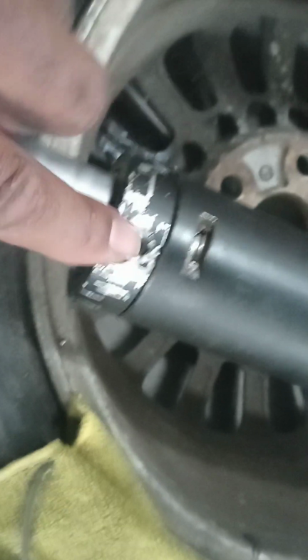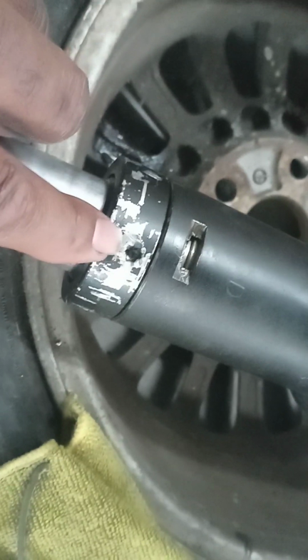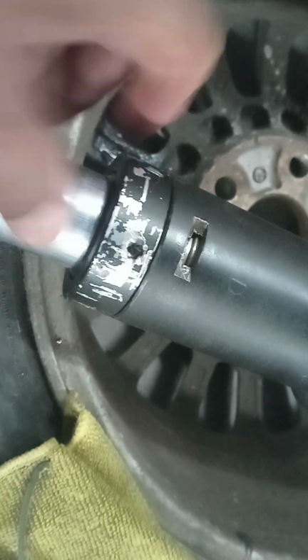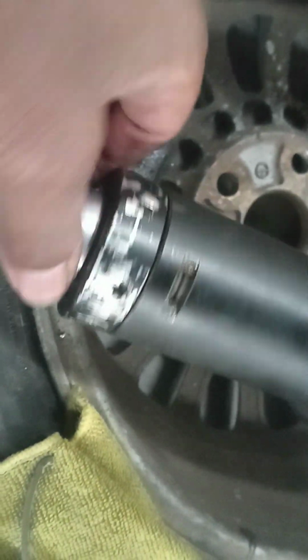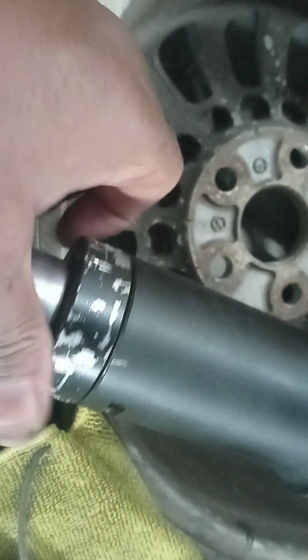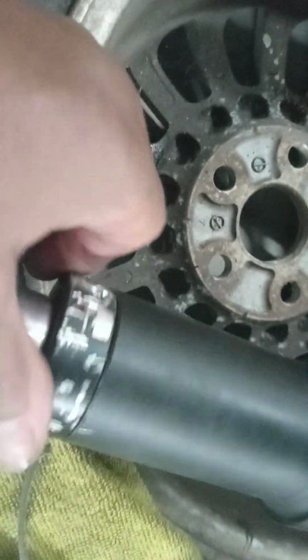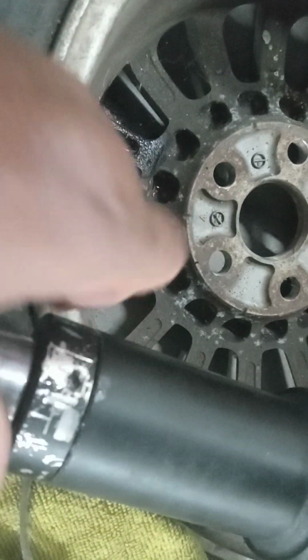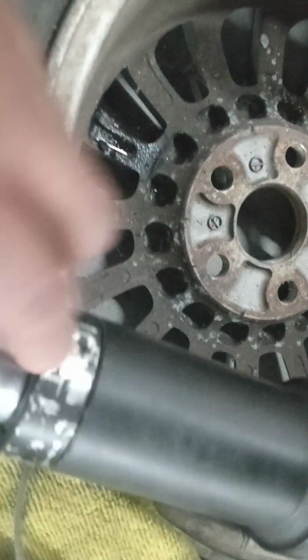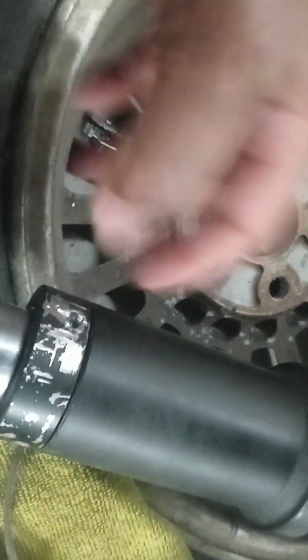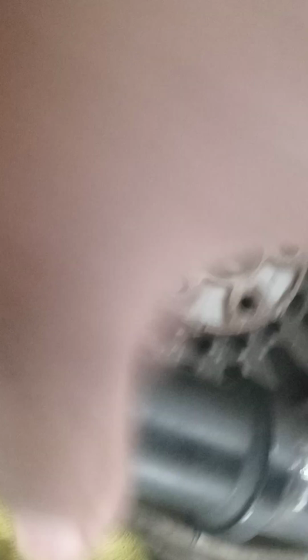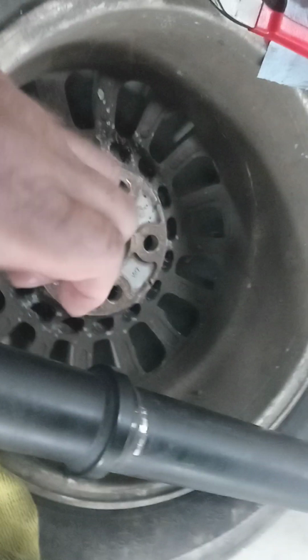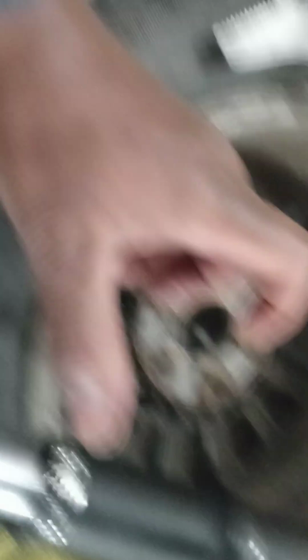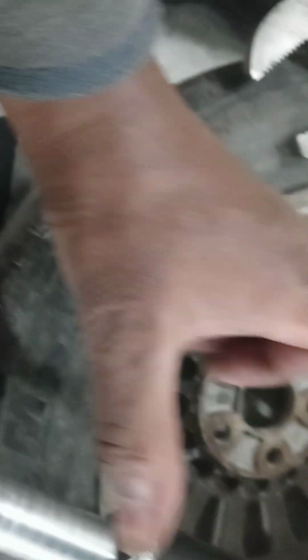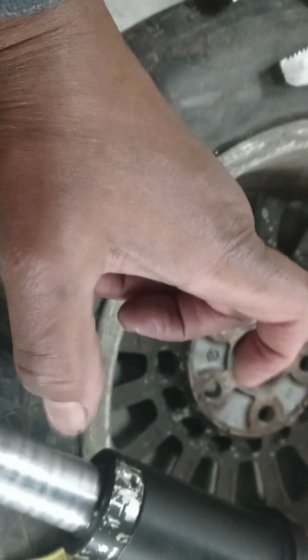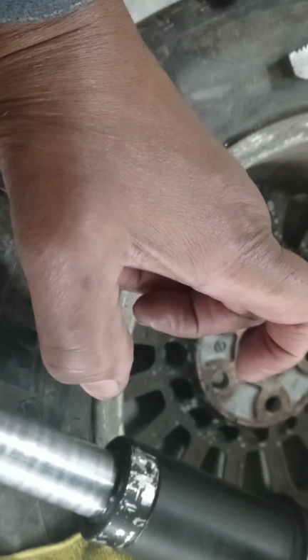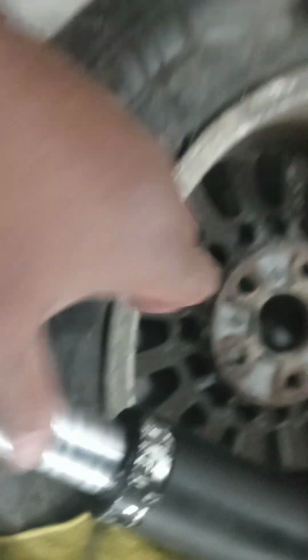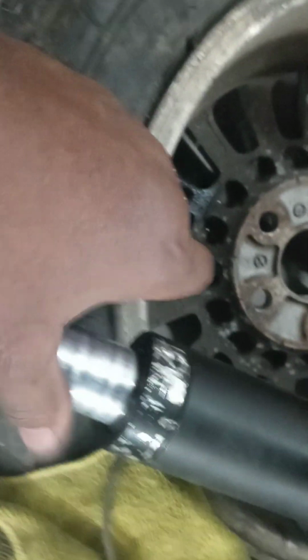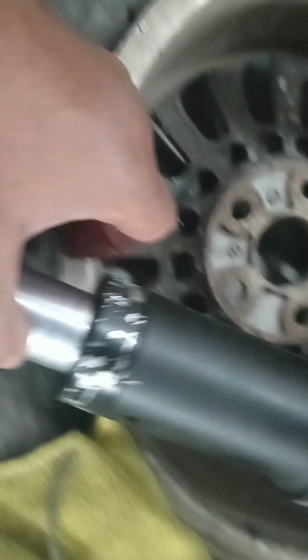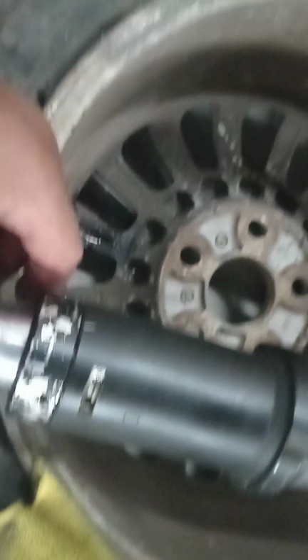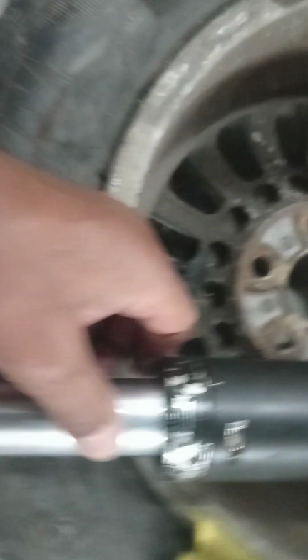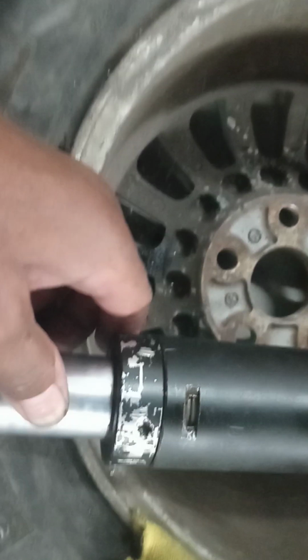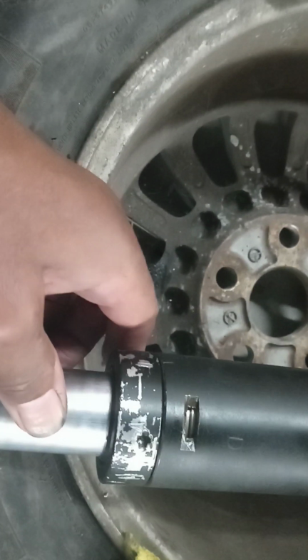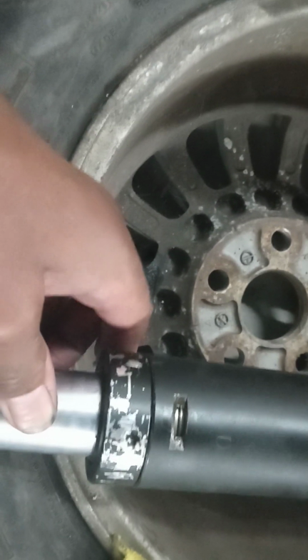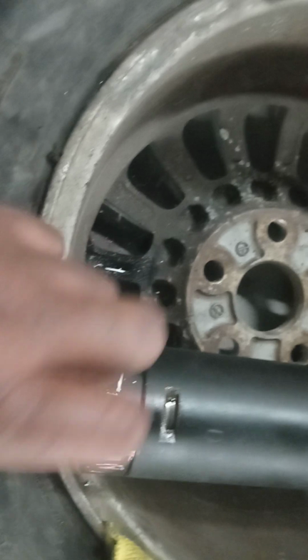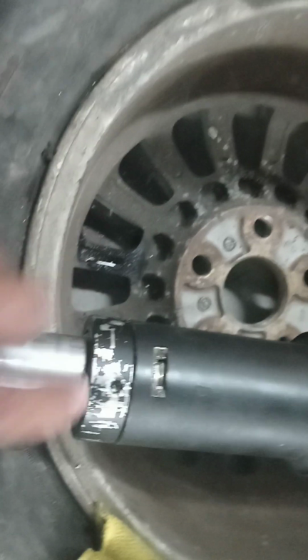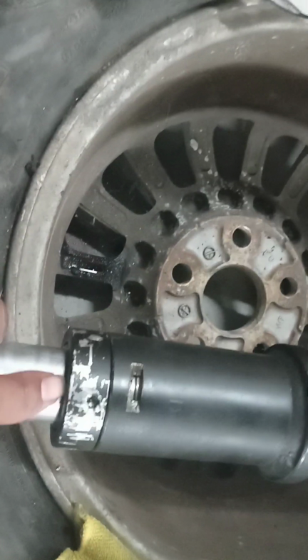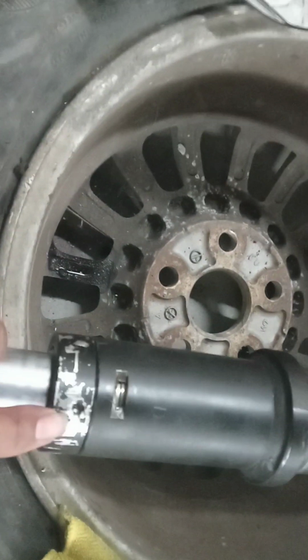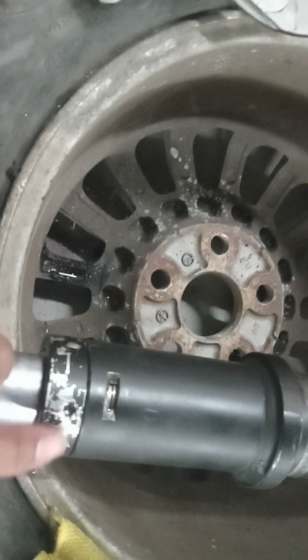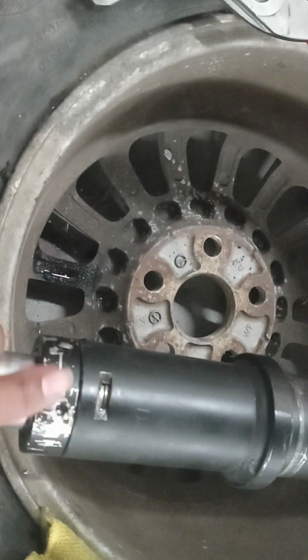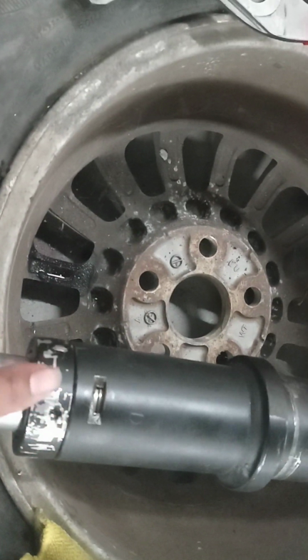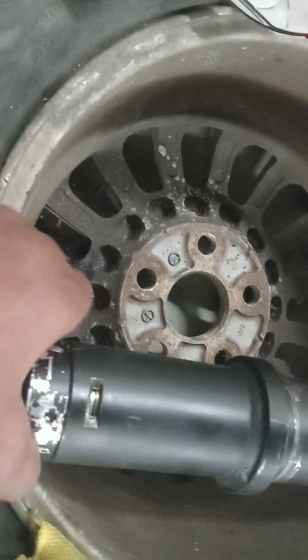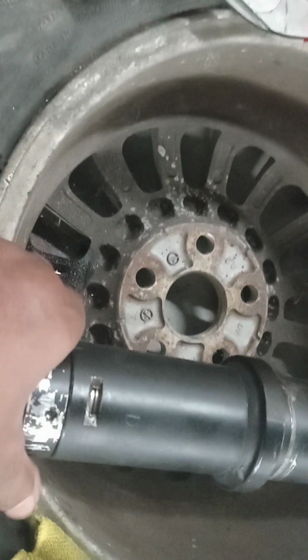There's a tool that goes here and here — it's like a curved wrench with two little dimples in it. I've seen people make them; I didn't find one. So we had to kind of tap on it, which is why we beat this up. We're going to sand this down and repaint it again — it's no big deal.